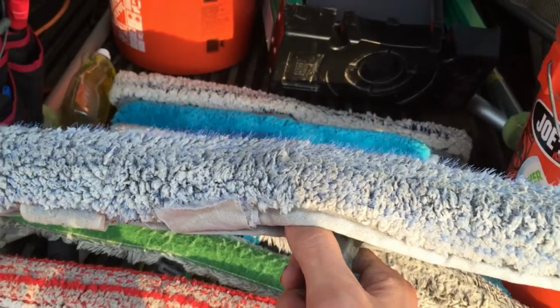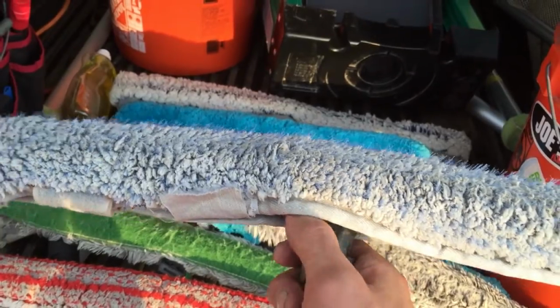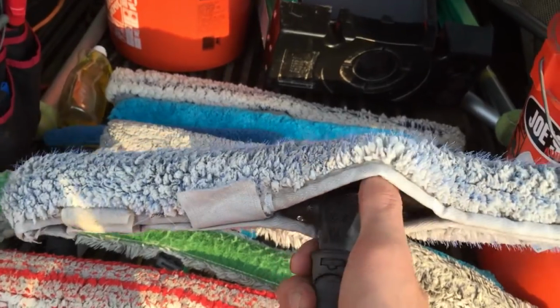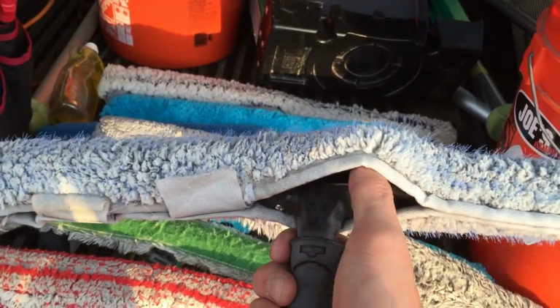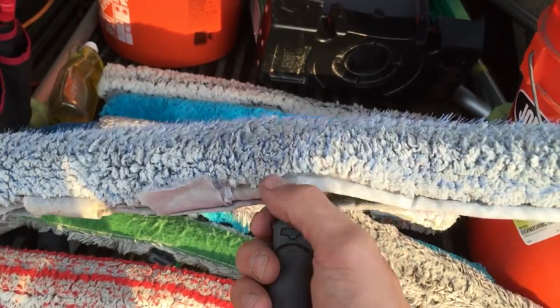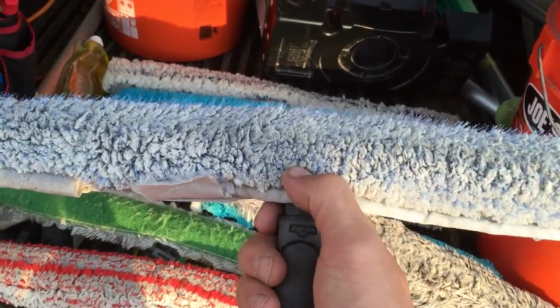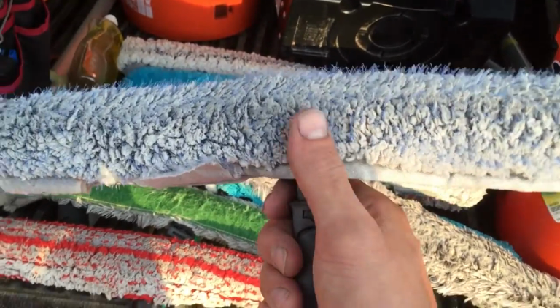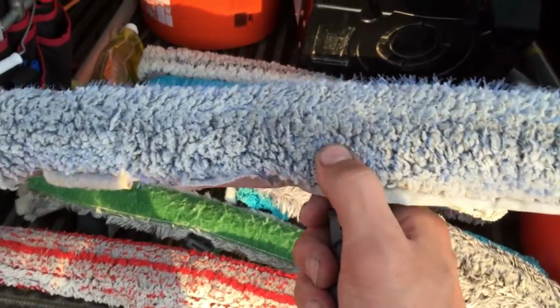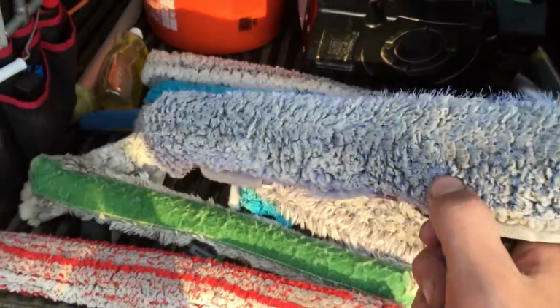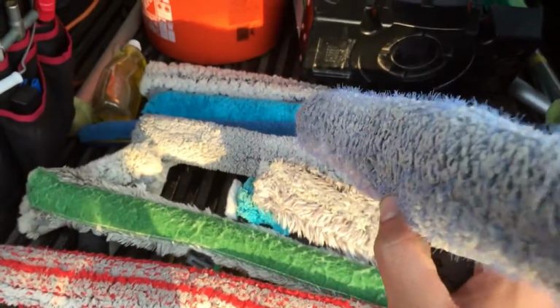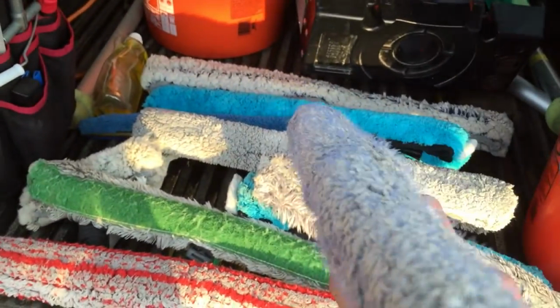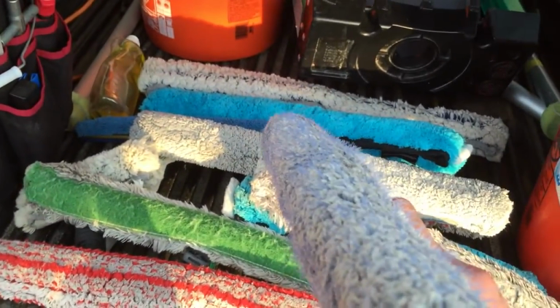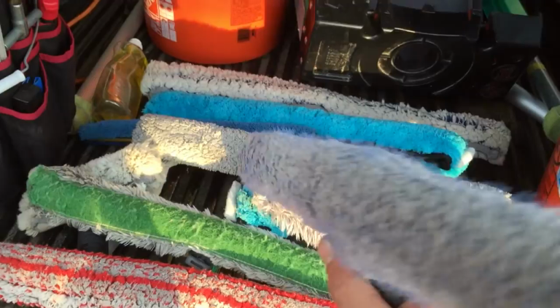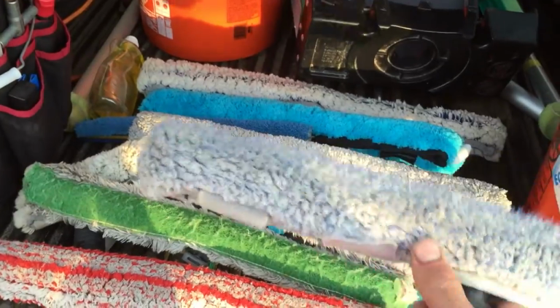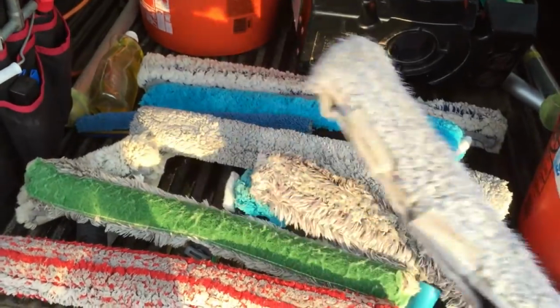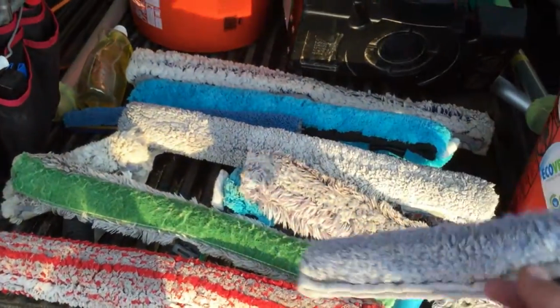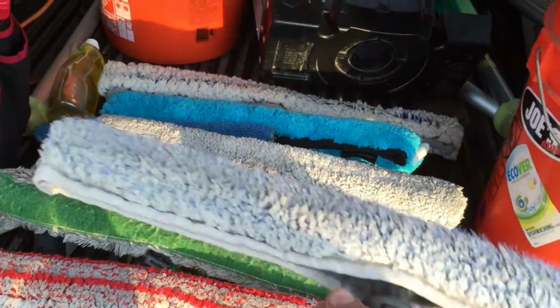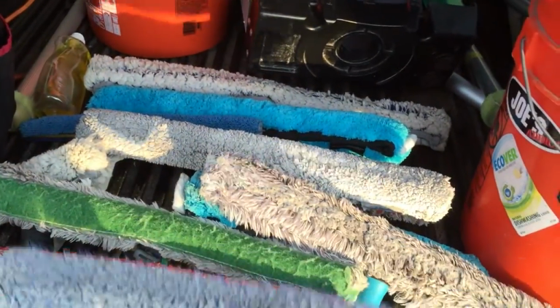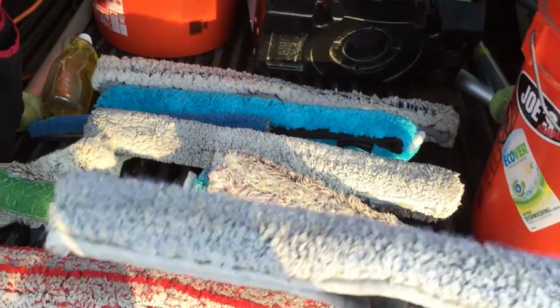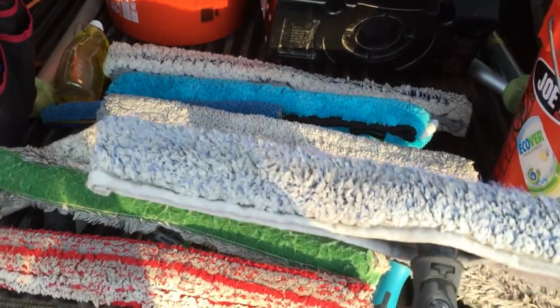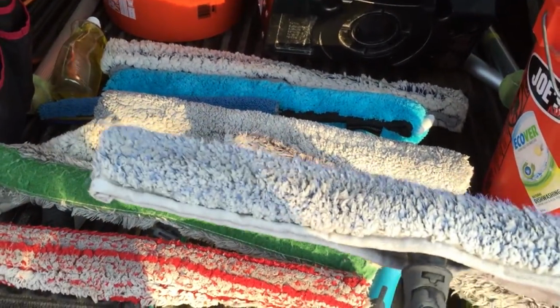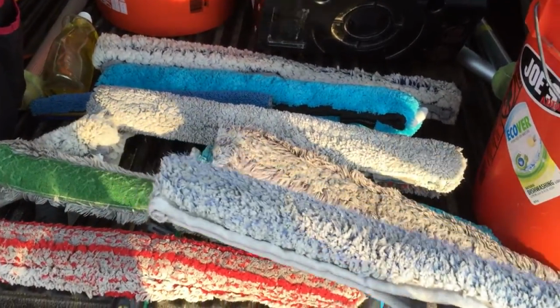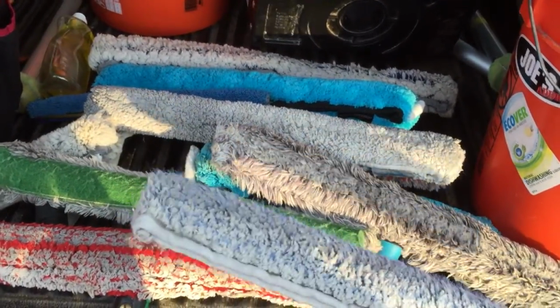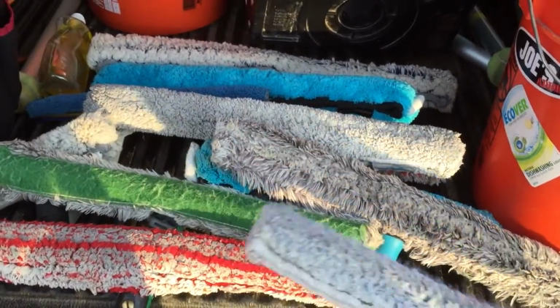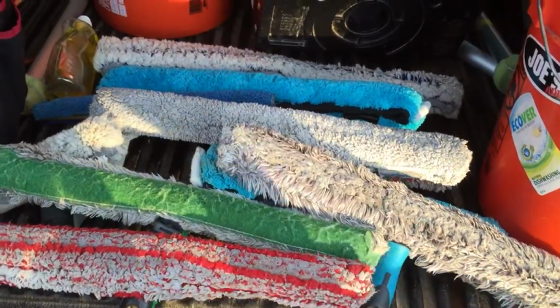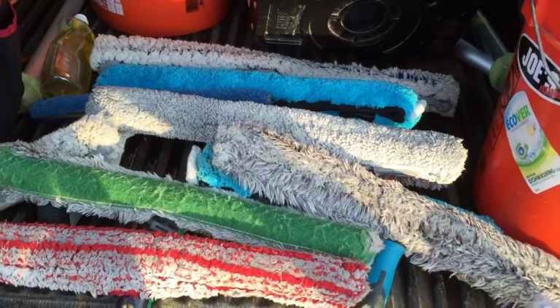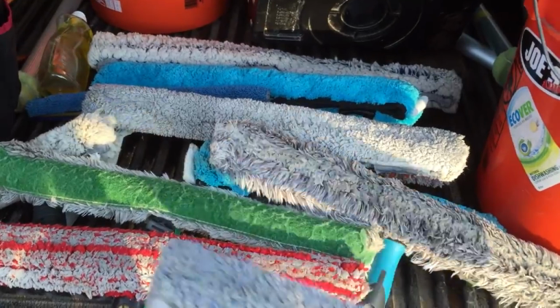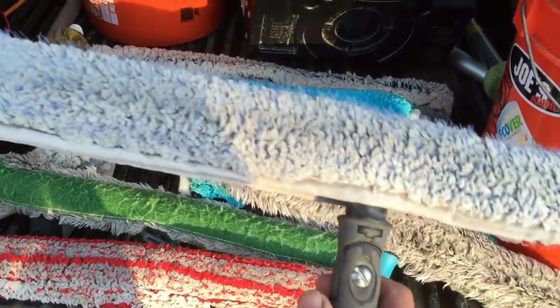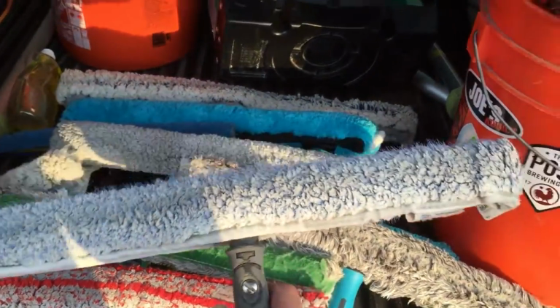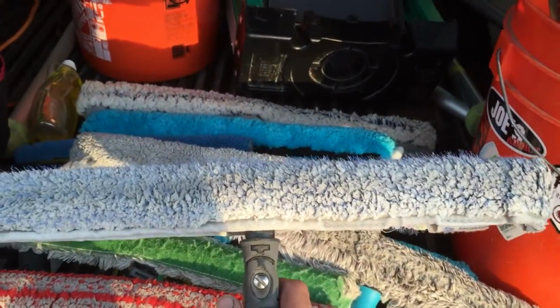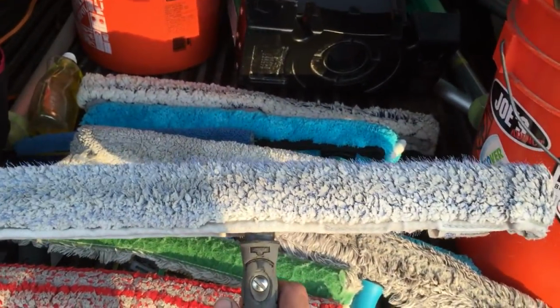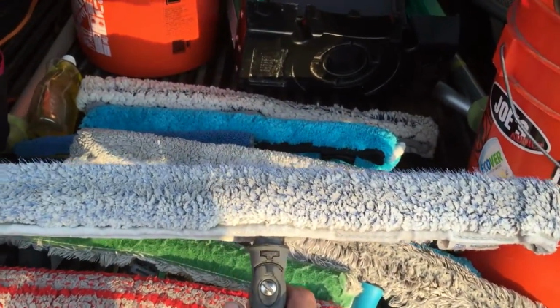This is the Itori applicator. Works pretty well — doesn't hold a lot of water, but can clean up some nice bugs on commercial stuff. I don't use it on houses very much. I kind of like a heavy soap mop for that. That's the porcupine Itori.